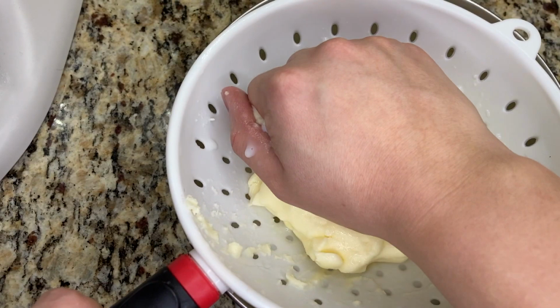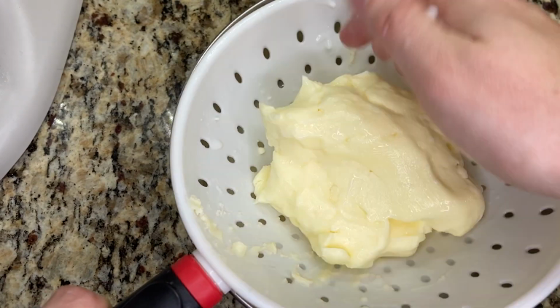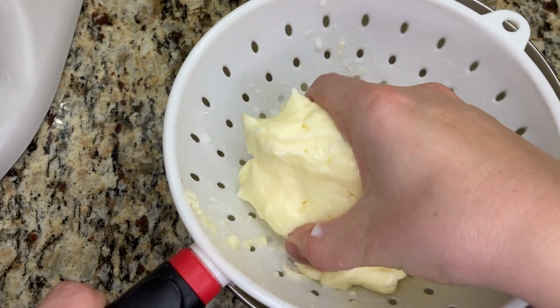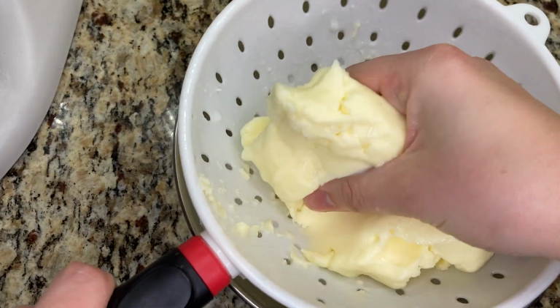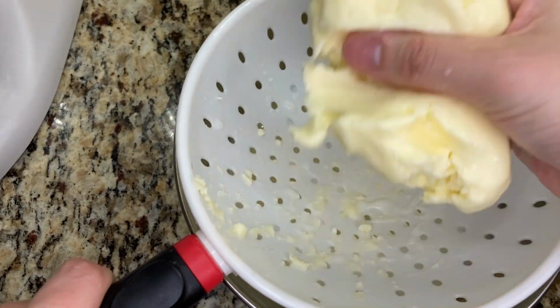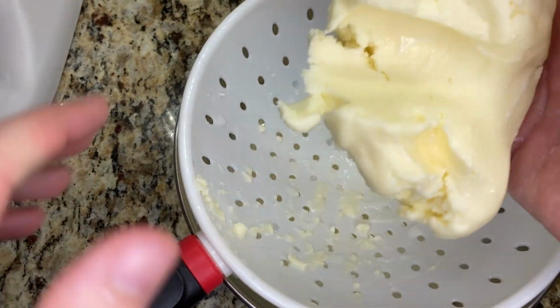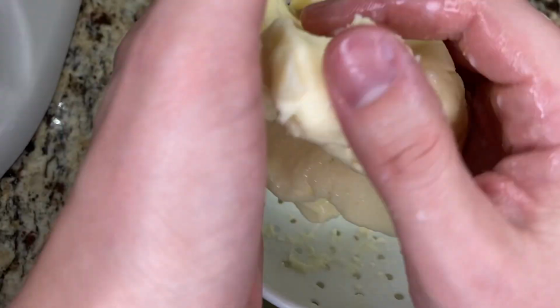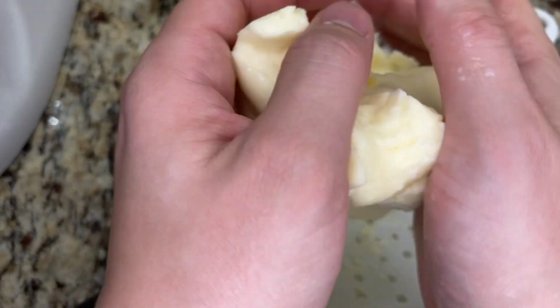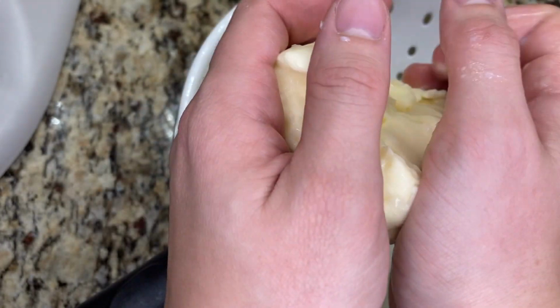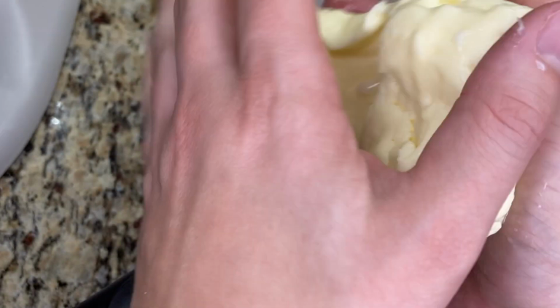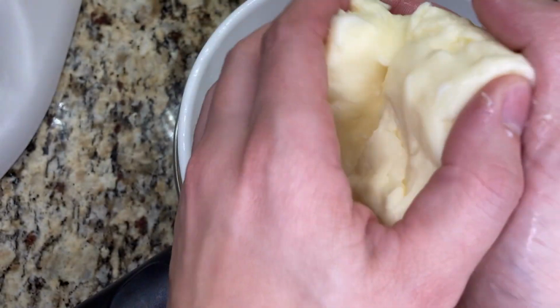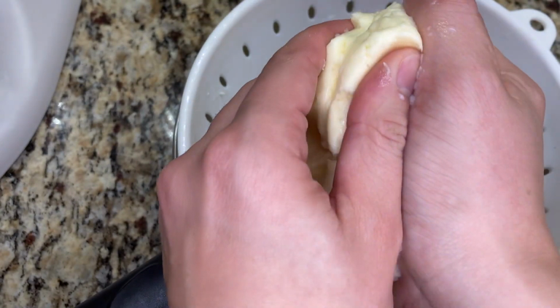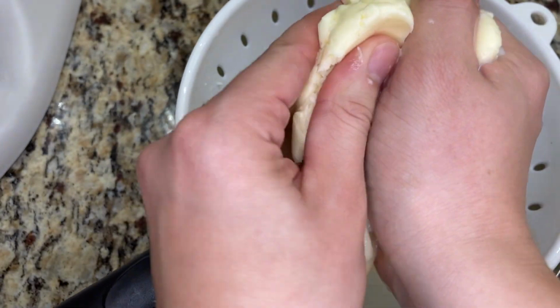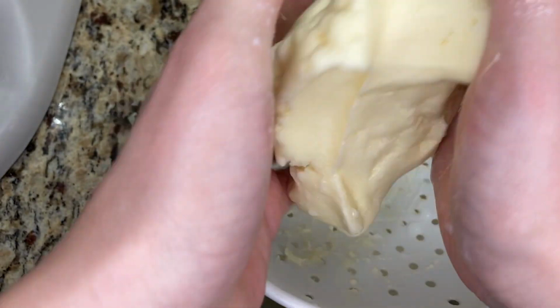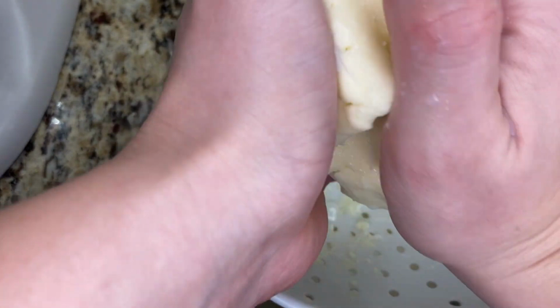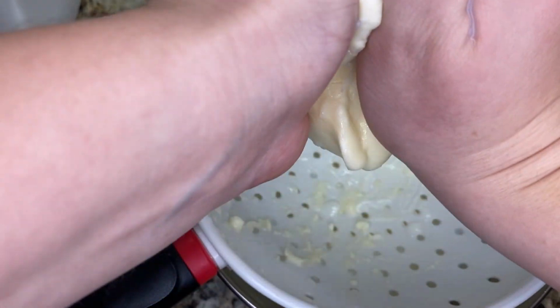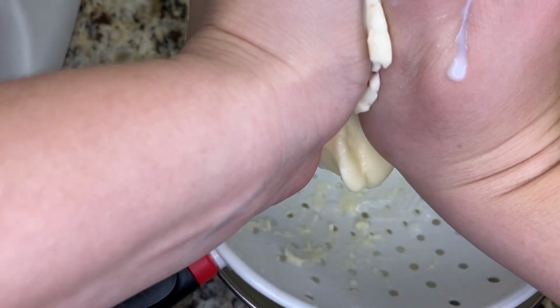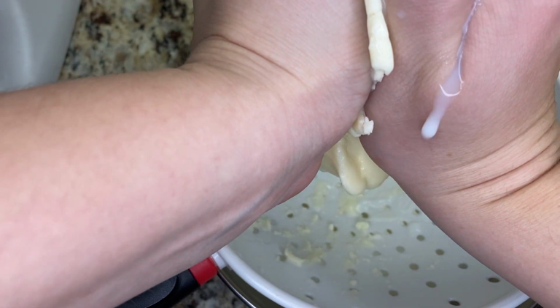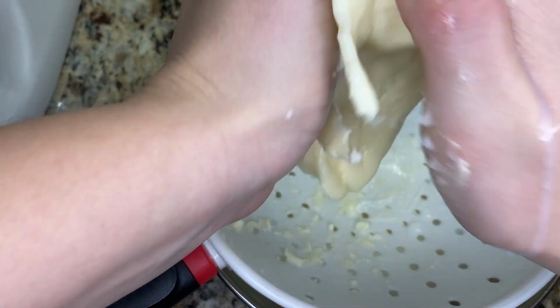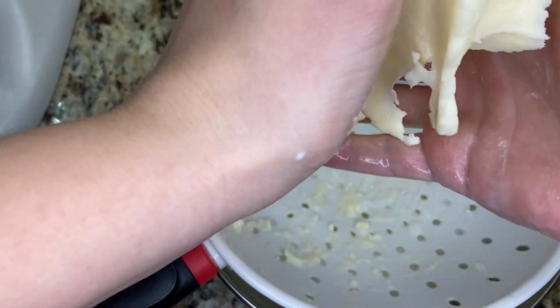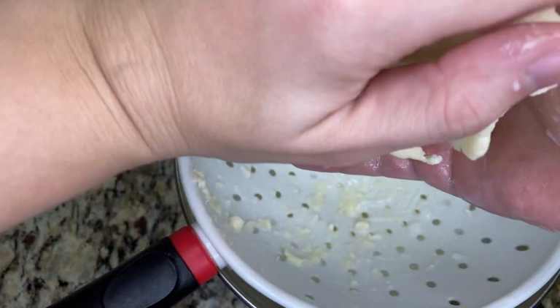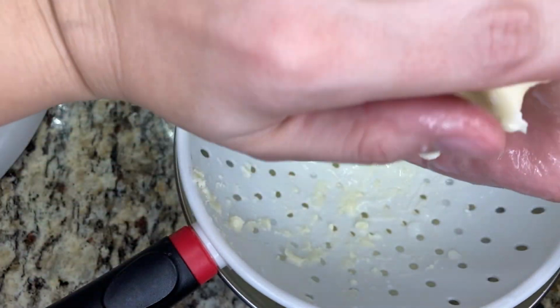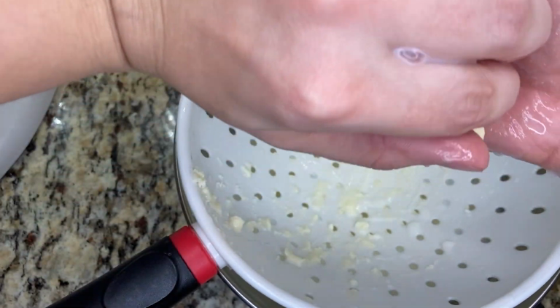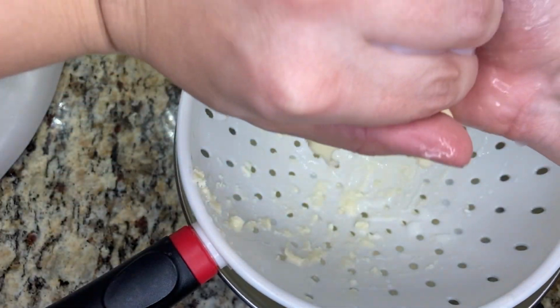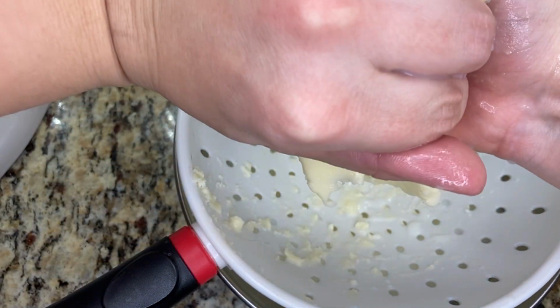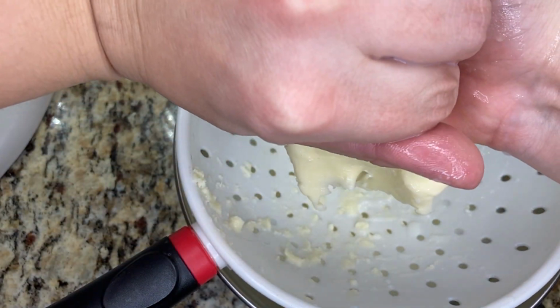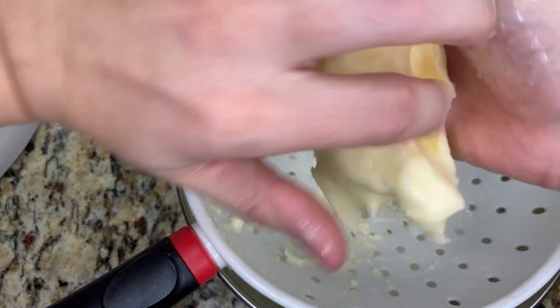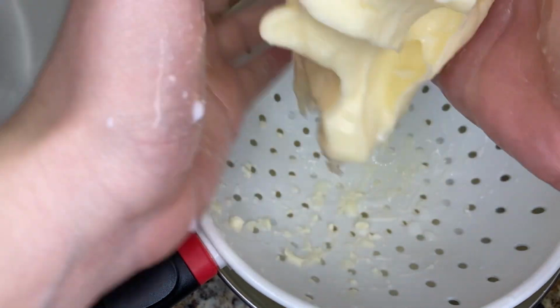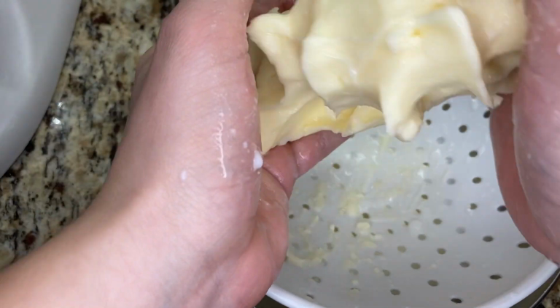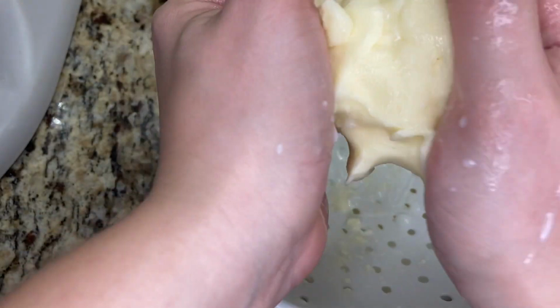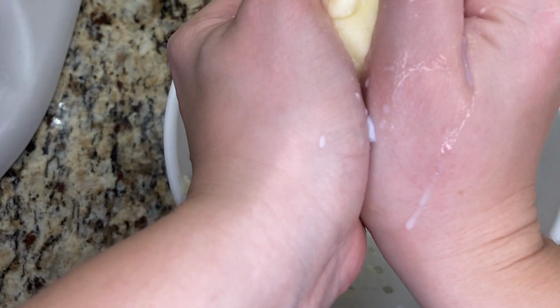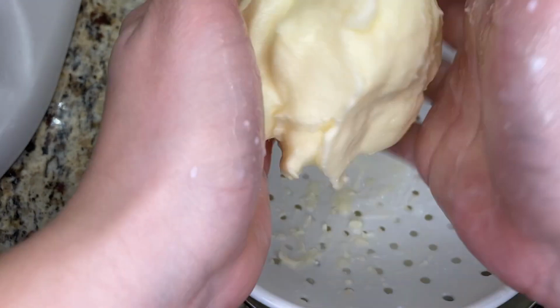Now I squeeze the butter in my hands just to try and squeeze out as much buttermilk as possible through the strainer. Any buttermilk that I don't get out at this step I won't be able to save, because the next step is to wash the butter in ice water.